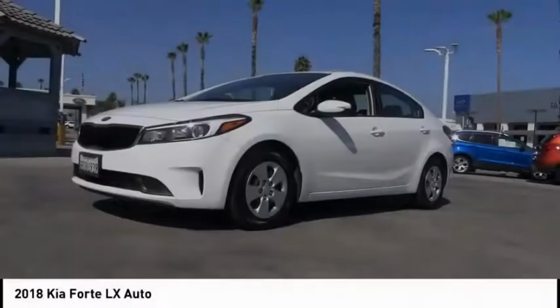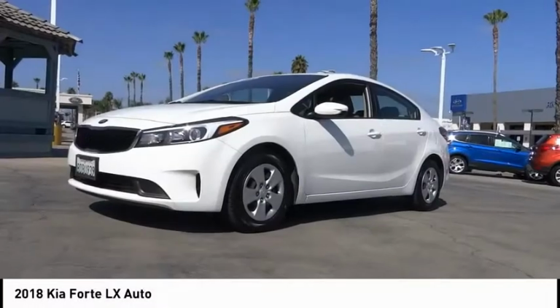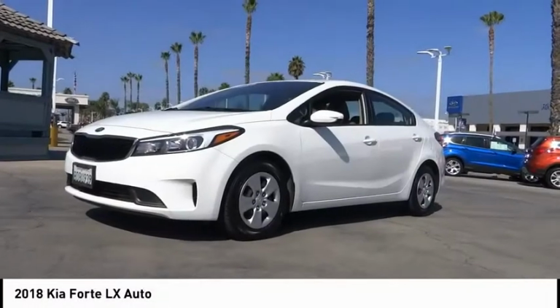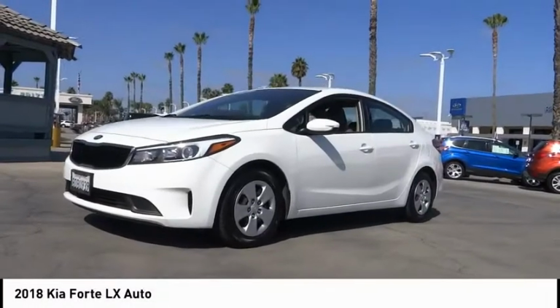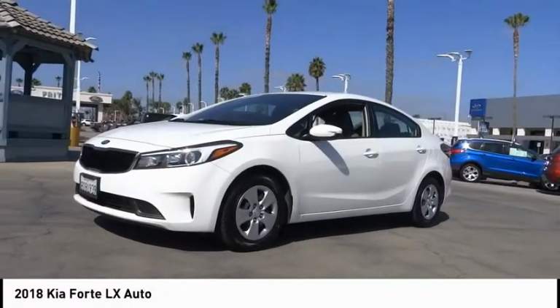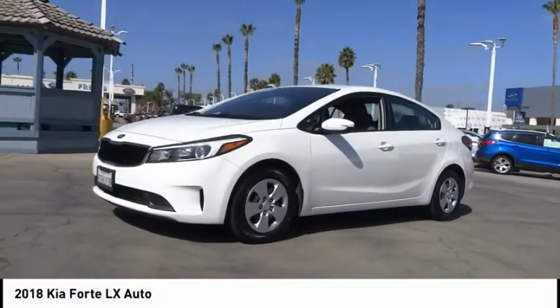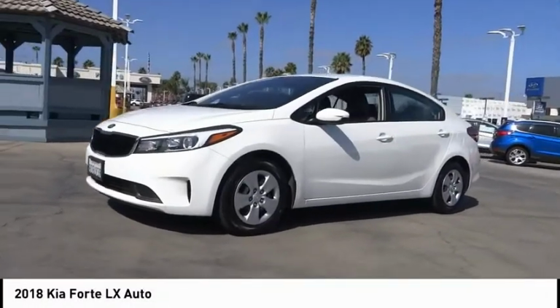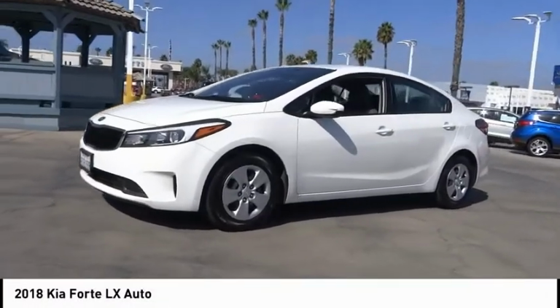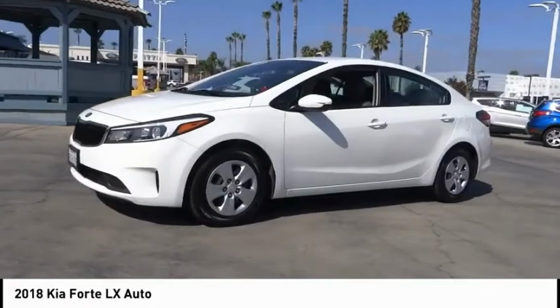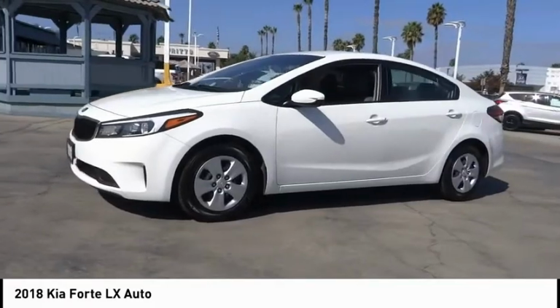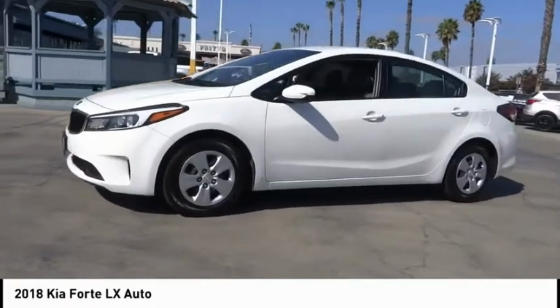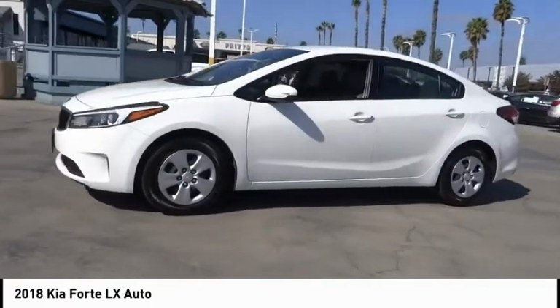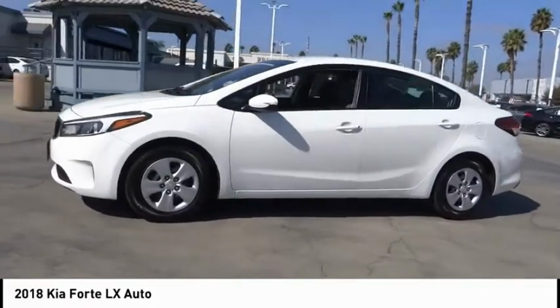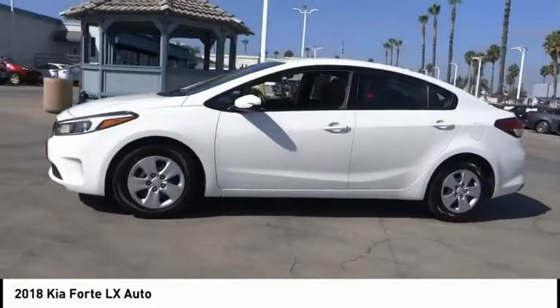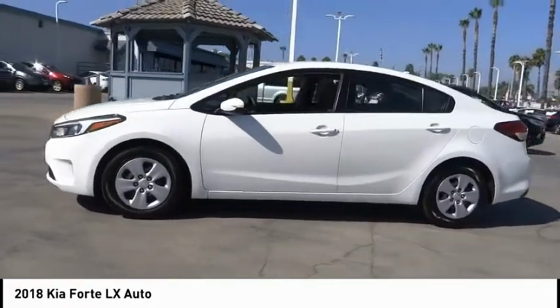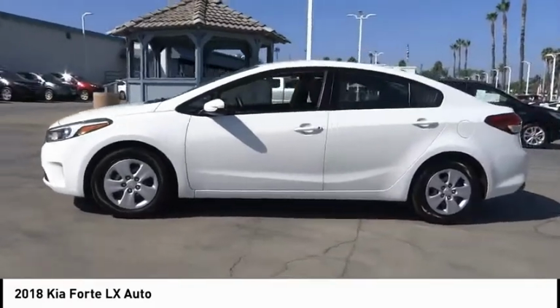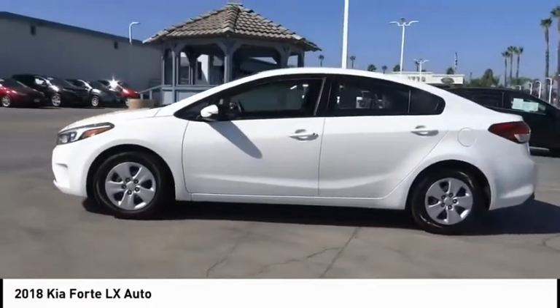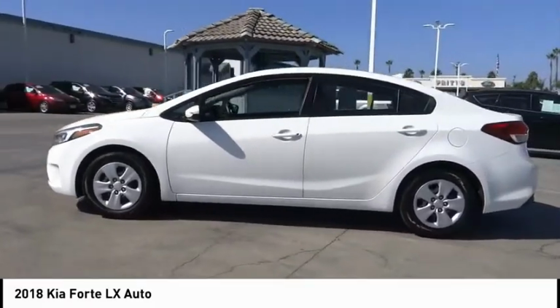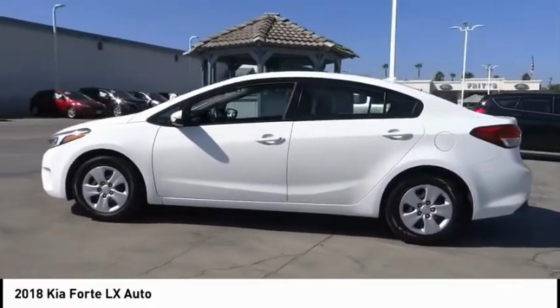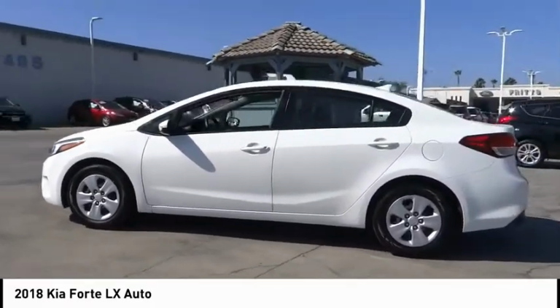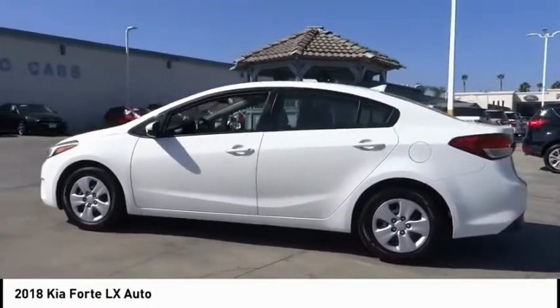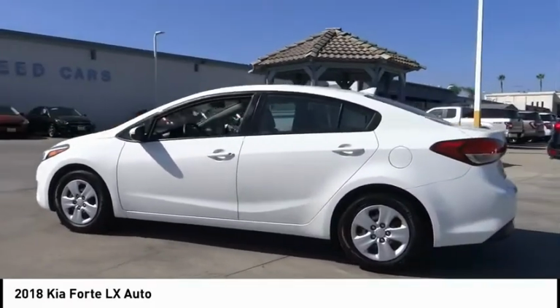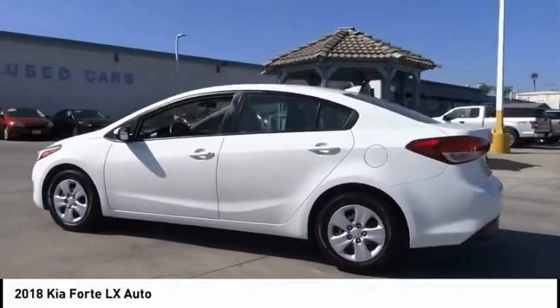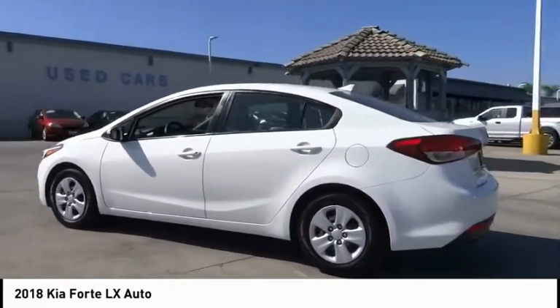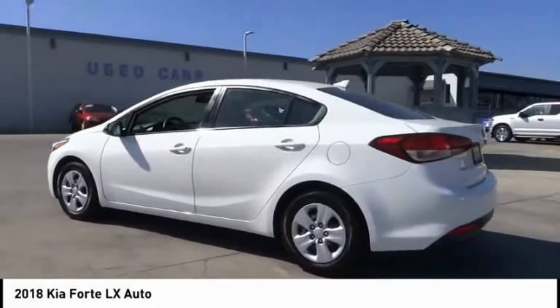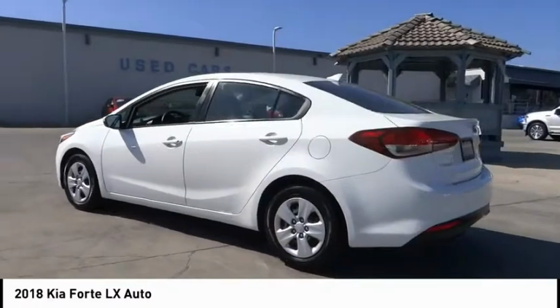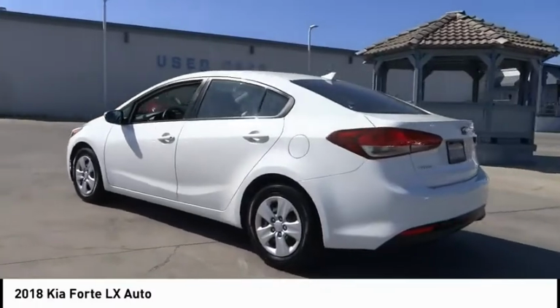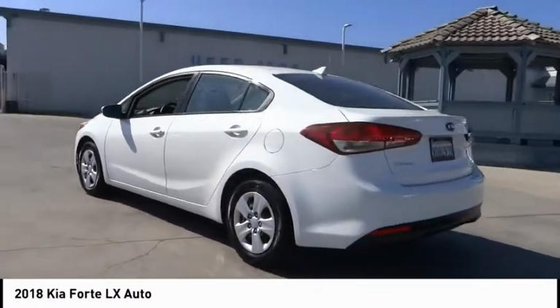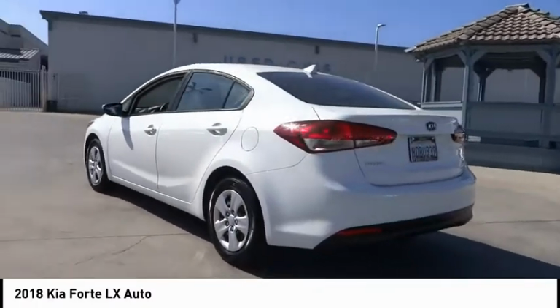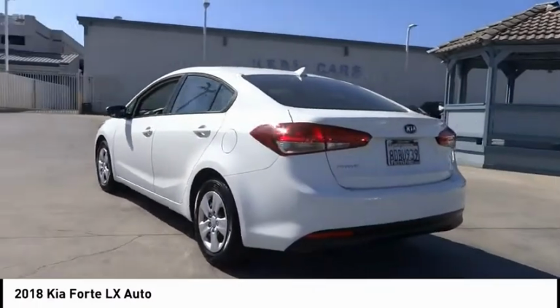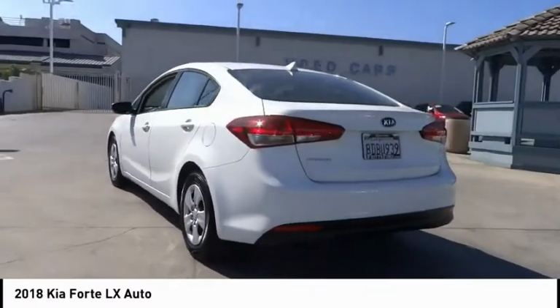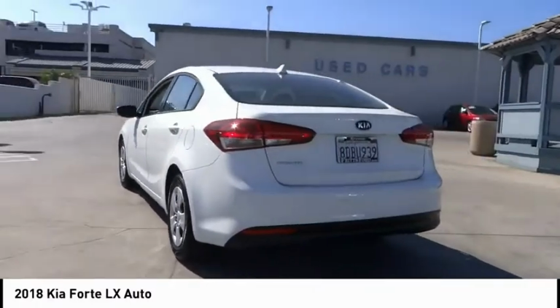Looking for the right vehicle? Check out the 2018 Forte. If you're looking for a trendy and feature-laden compact sedan, the Kia Forte is for you.